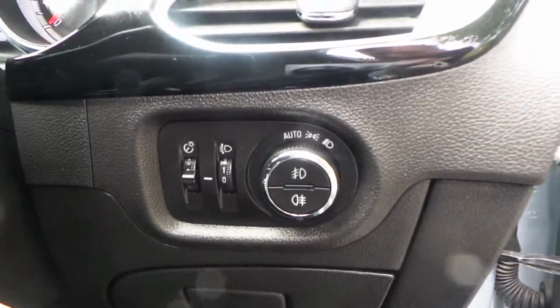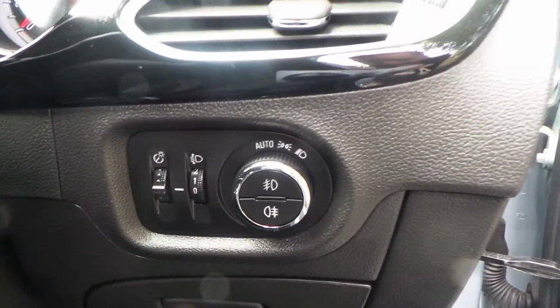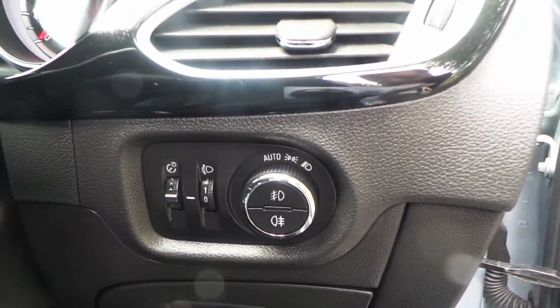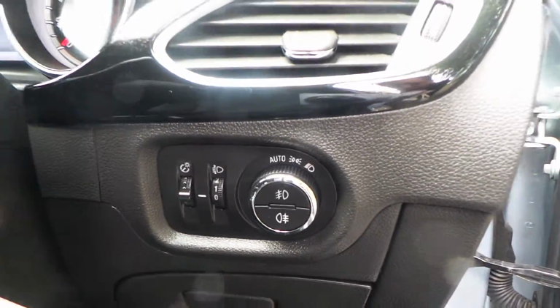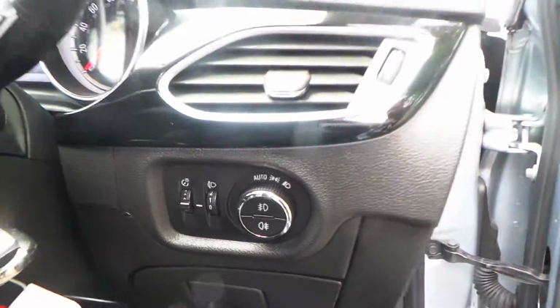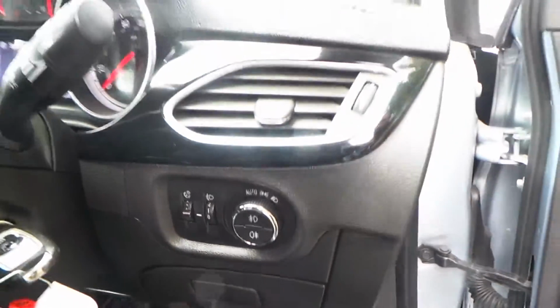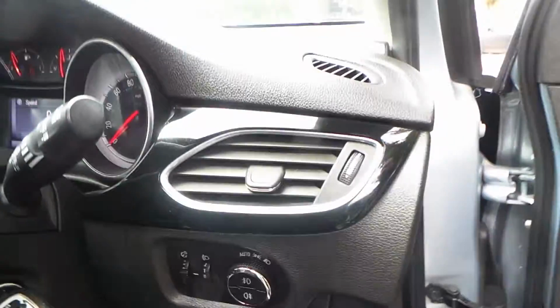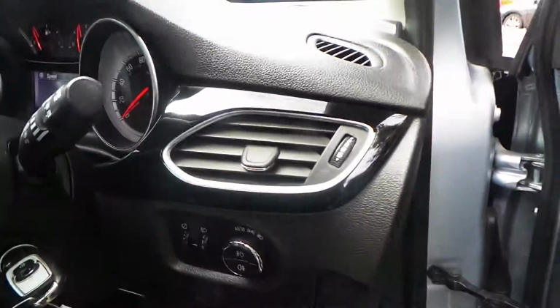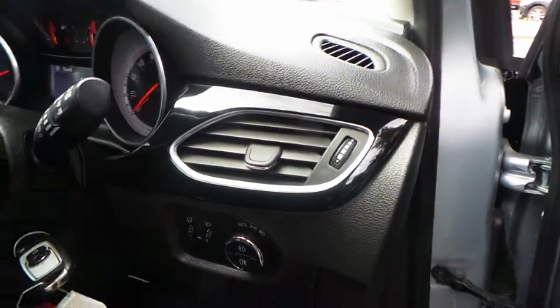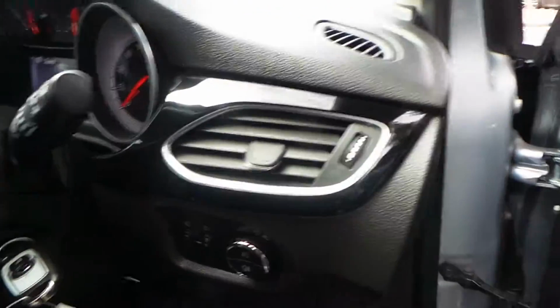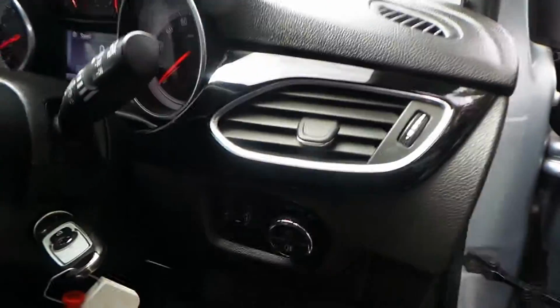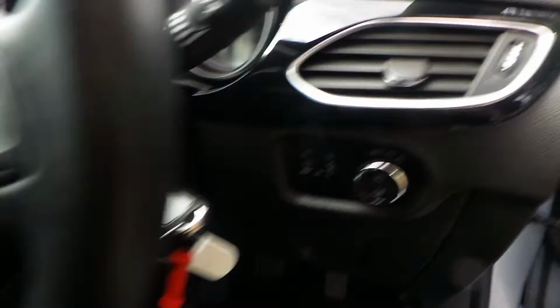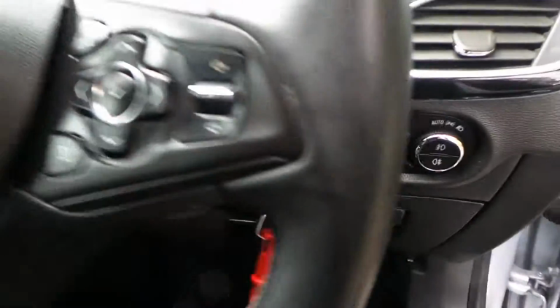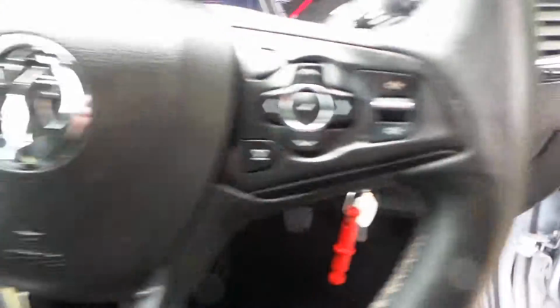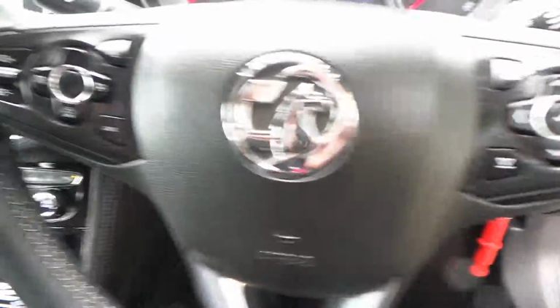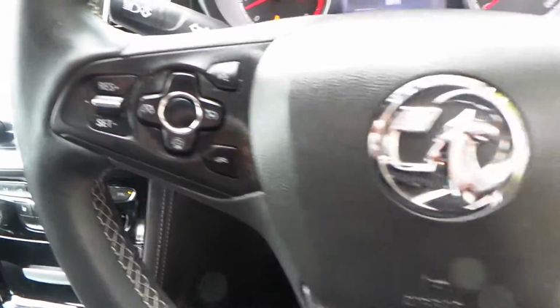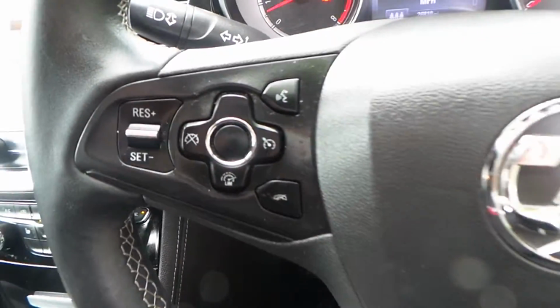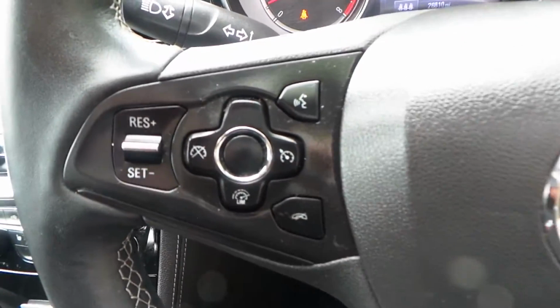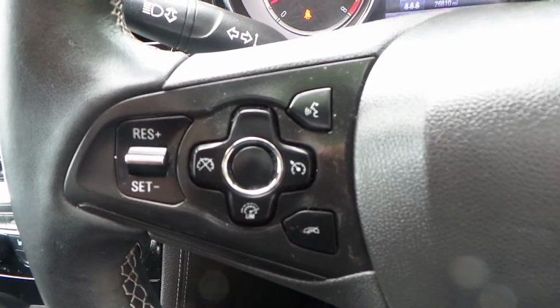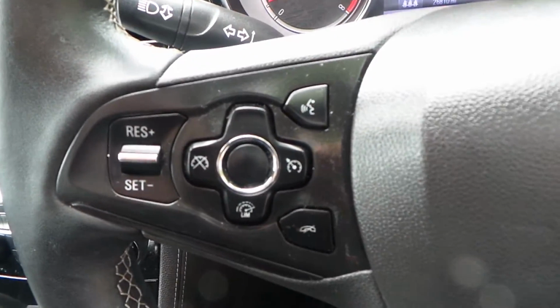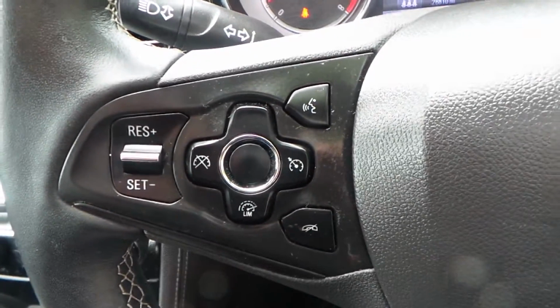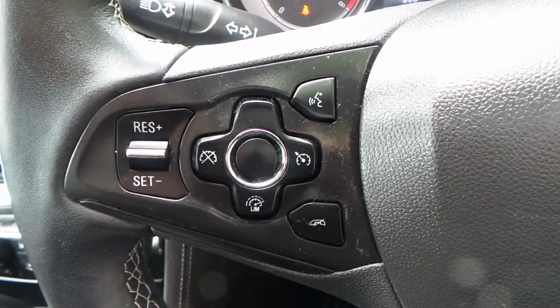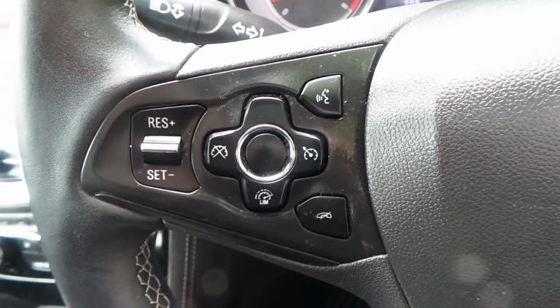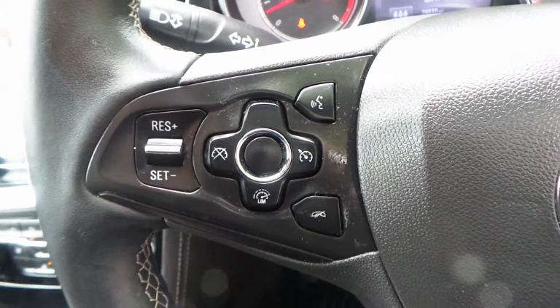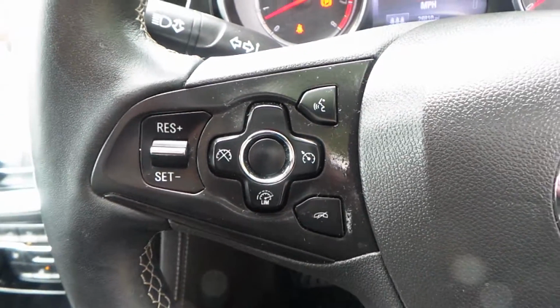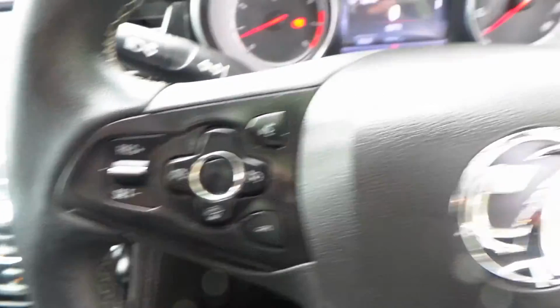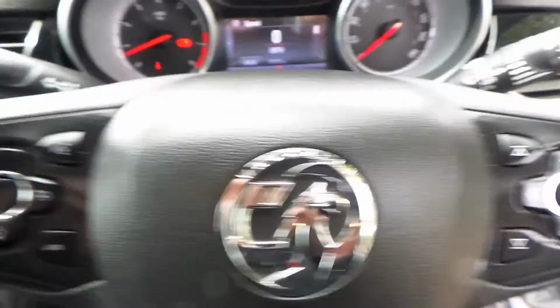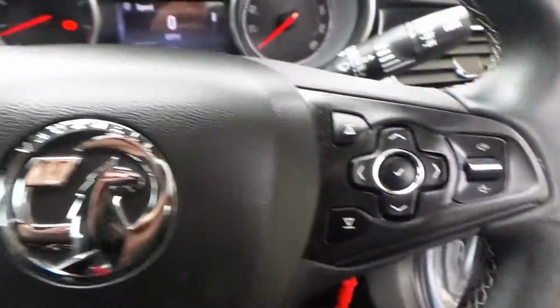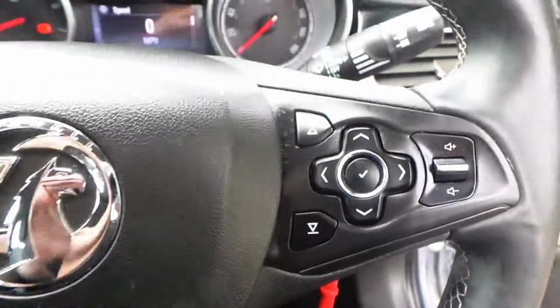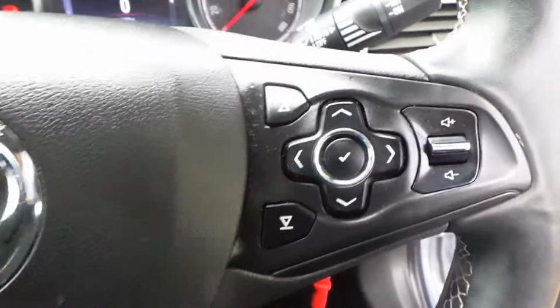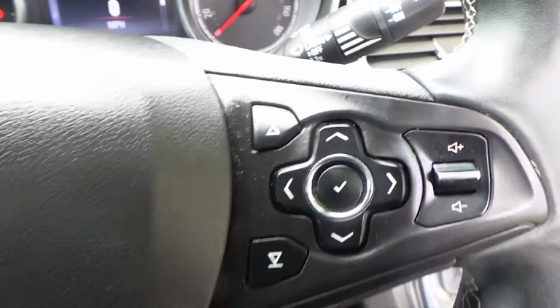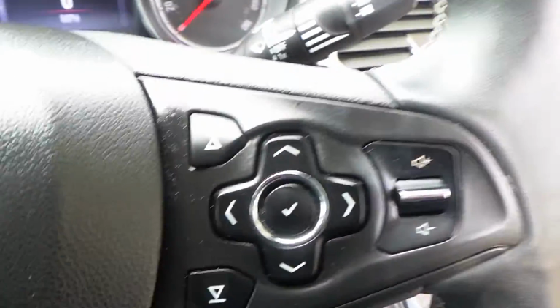There are automatic lights with both front and rear fog lights. A multifunction steering wheel features cruise control and a speed limiter on the left, and controls for your media system on the right.